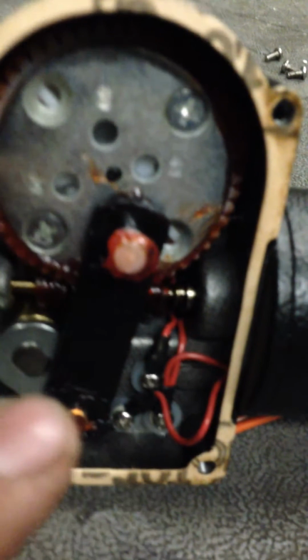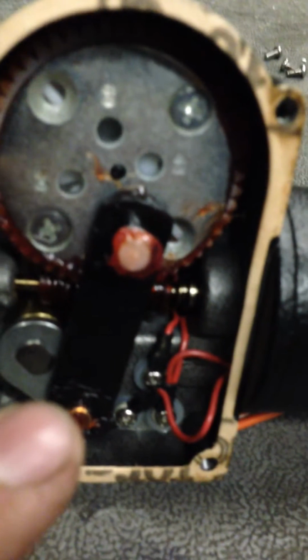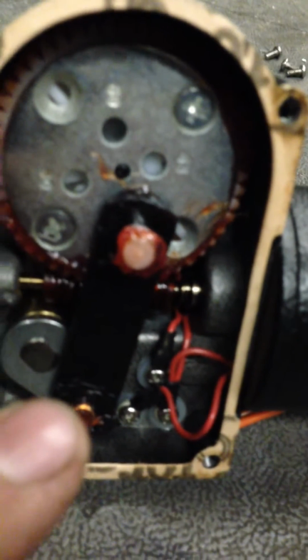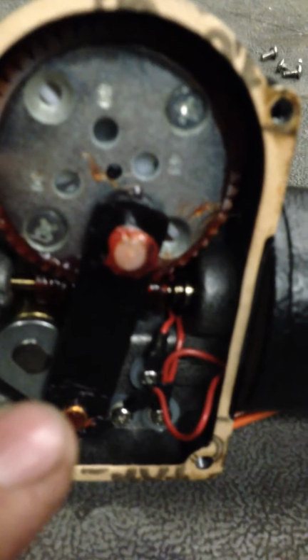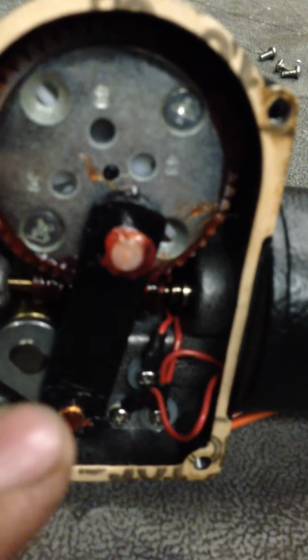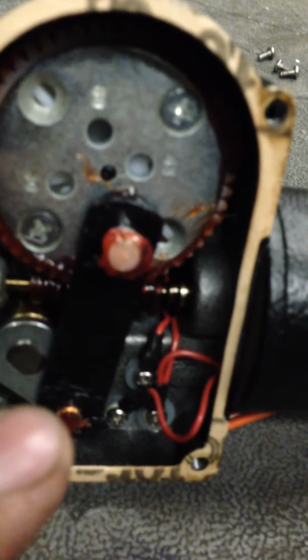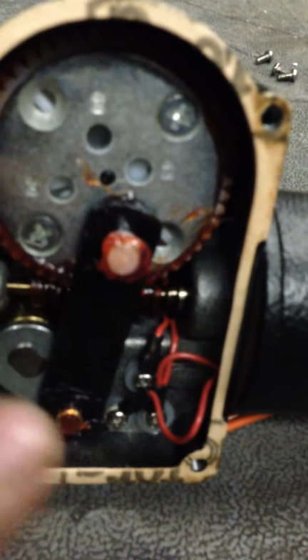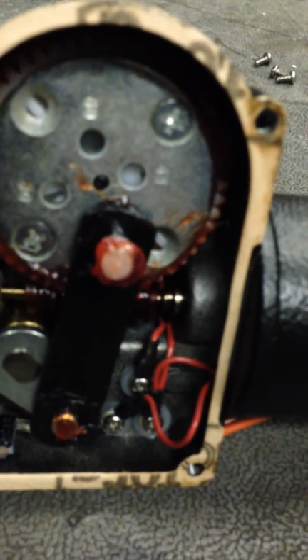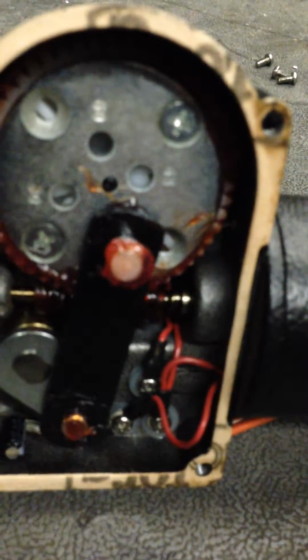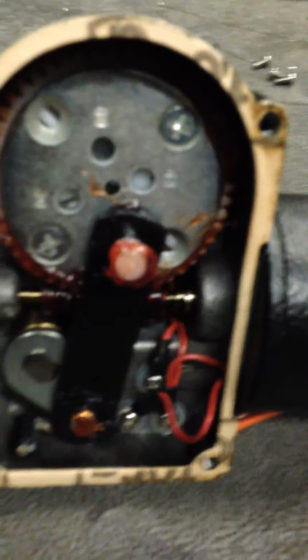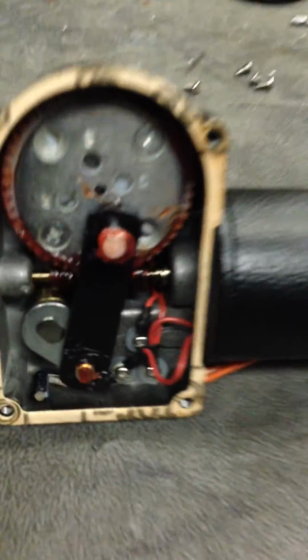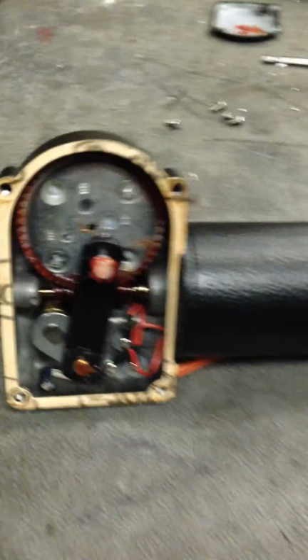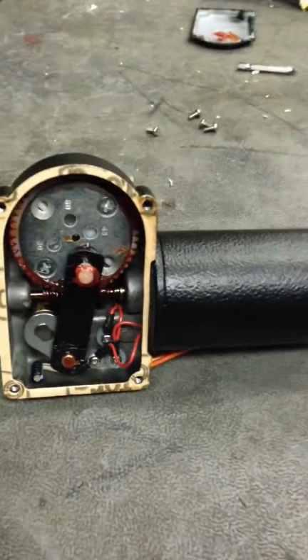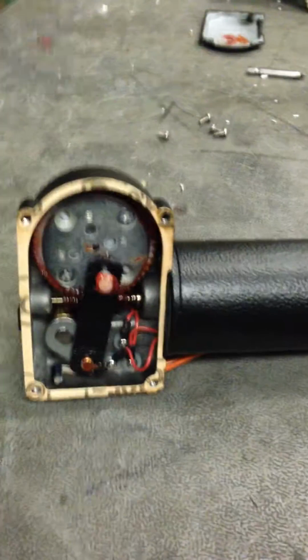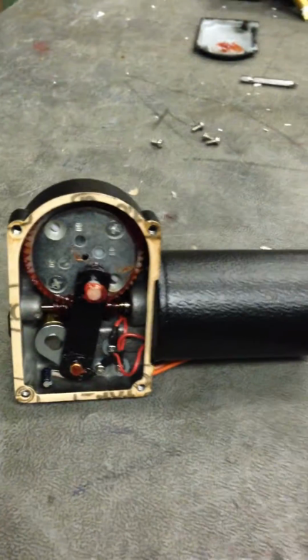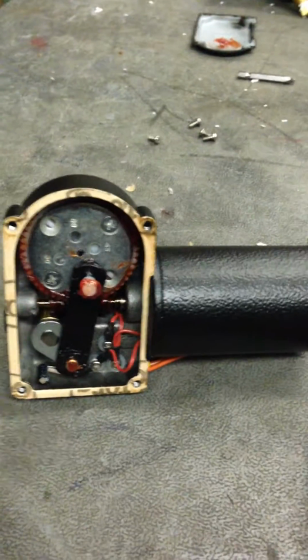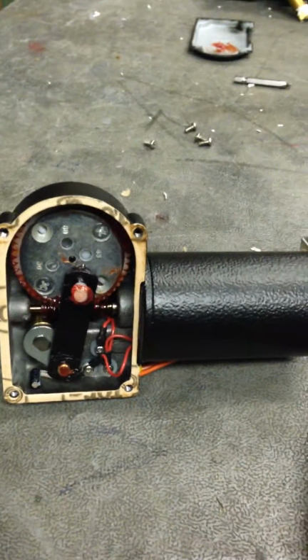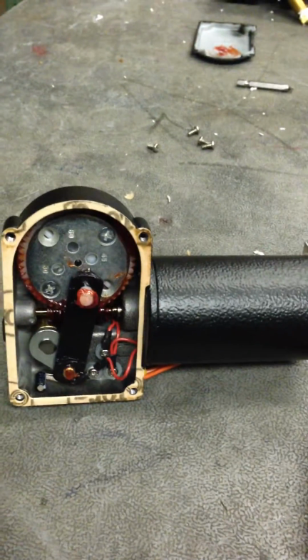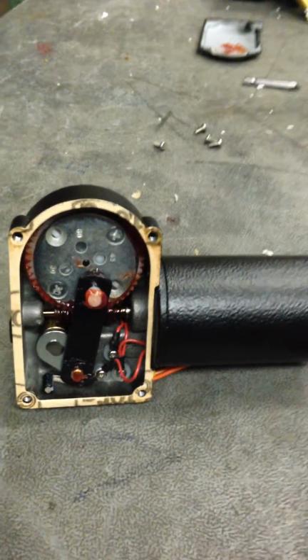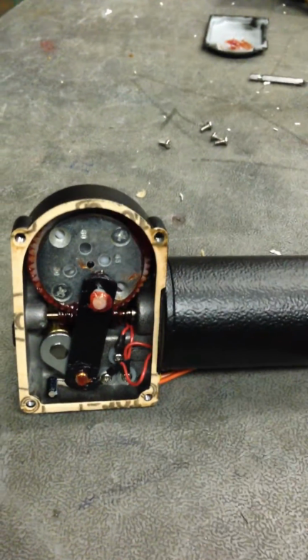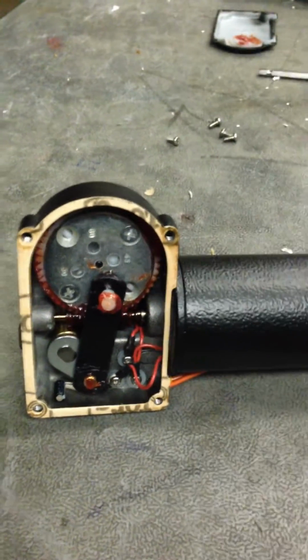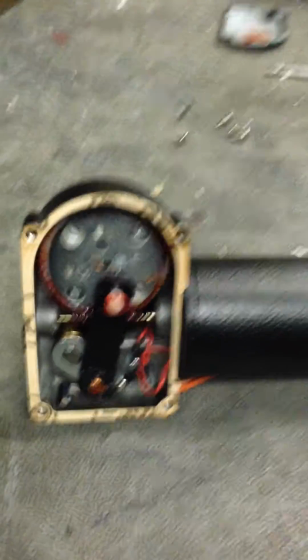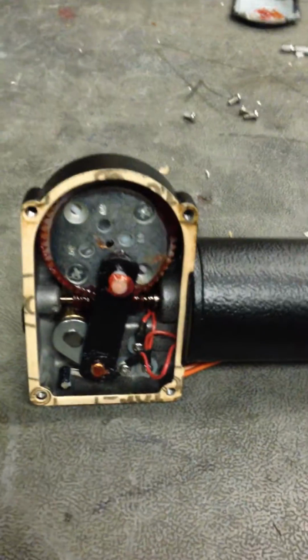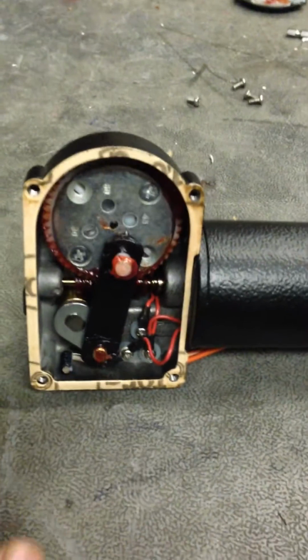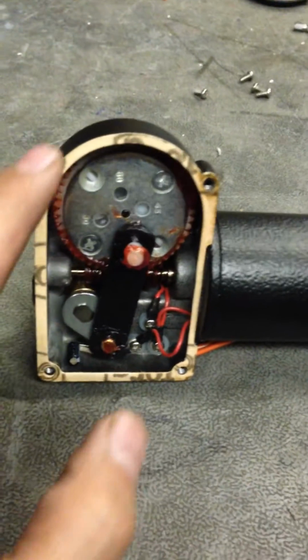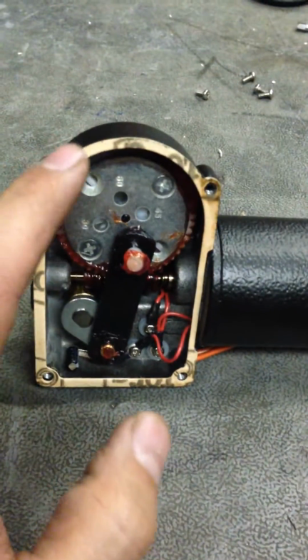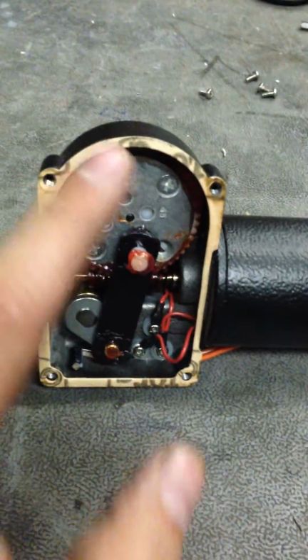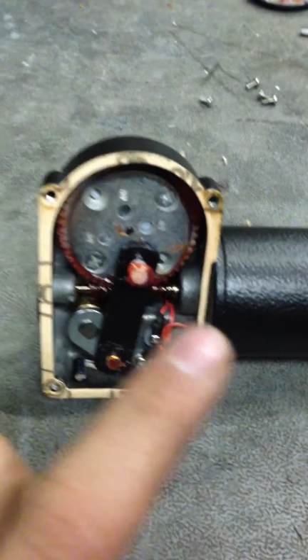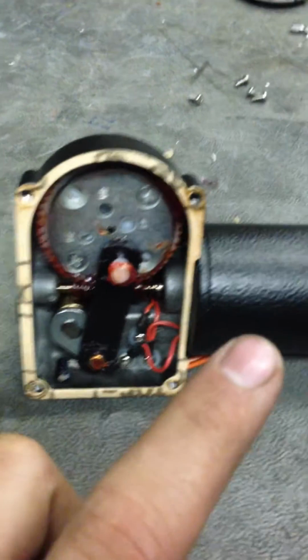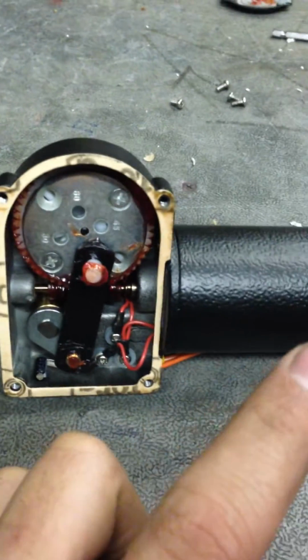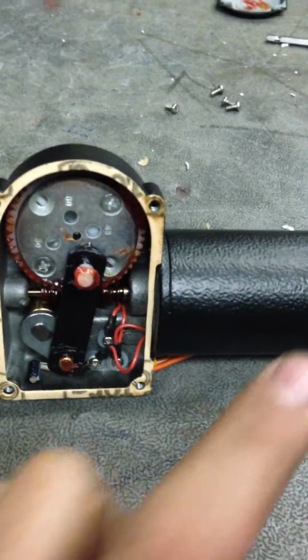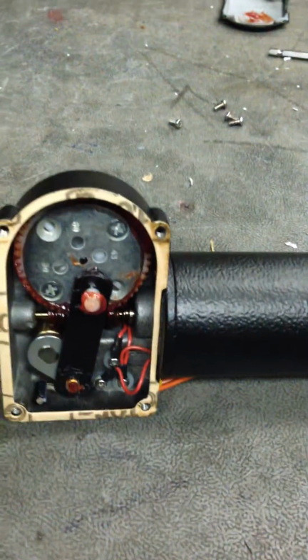There's an E-clip here that we're going to be removing. As you can notice, the motor is set up like it would be sitting in the vehicle with the dome portion up and the motor towards the passenger side.